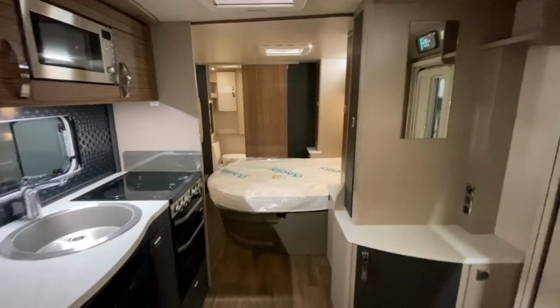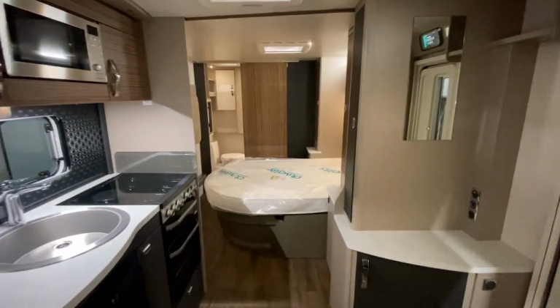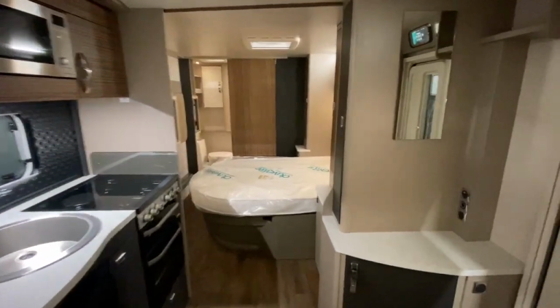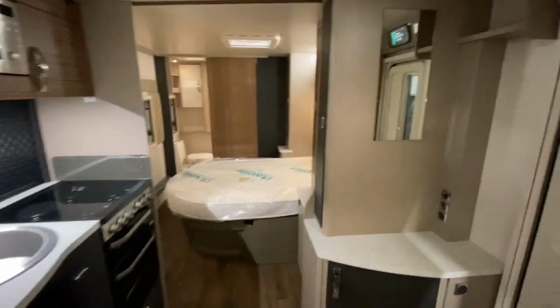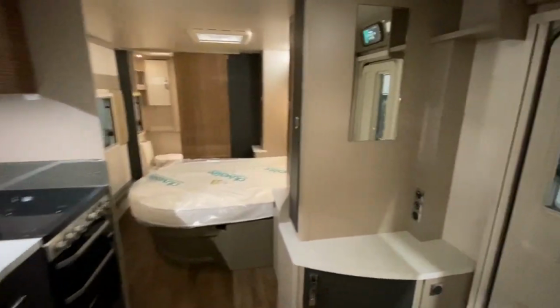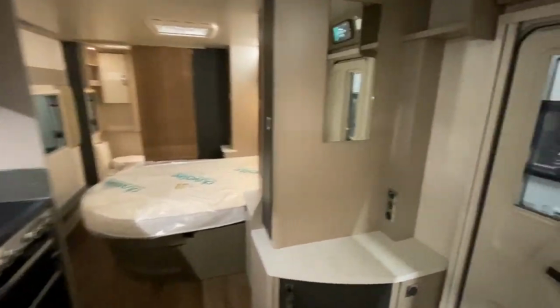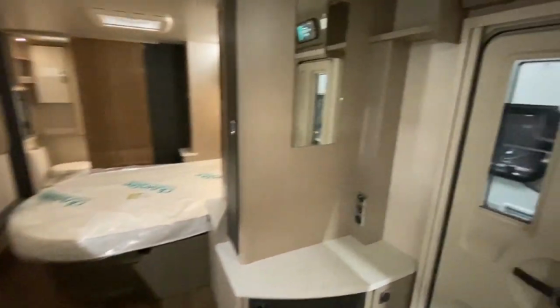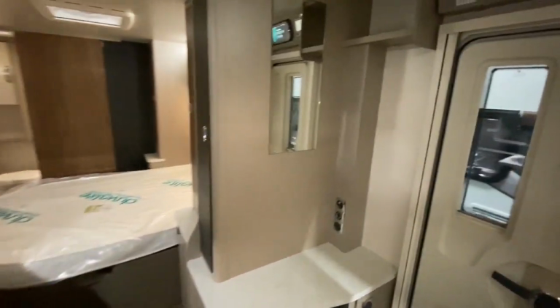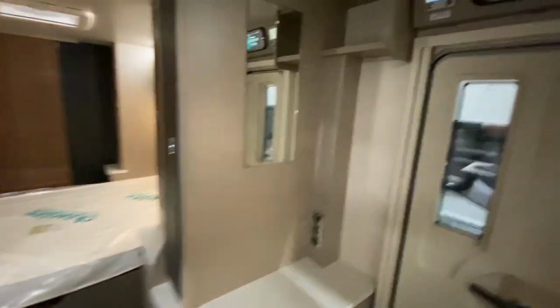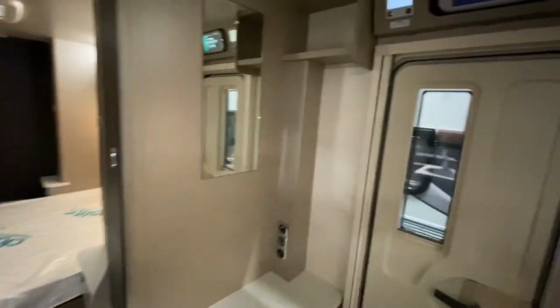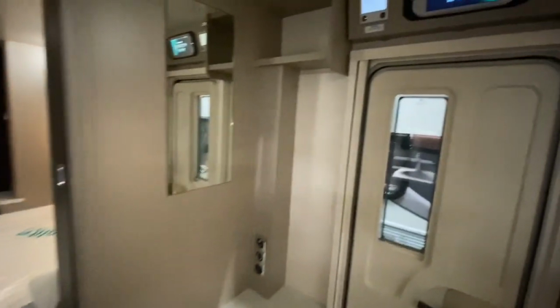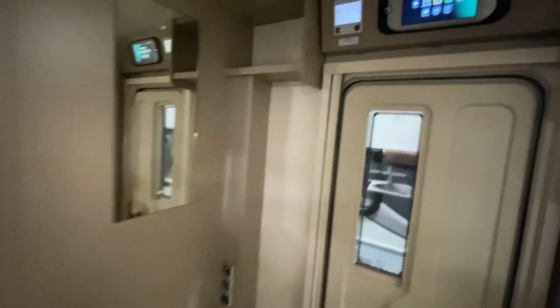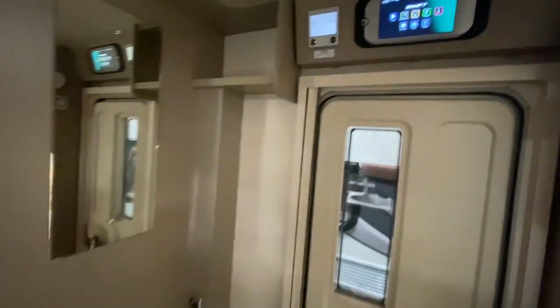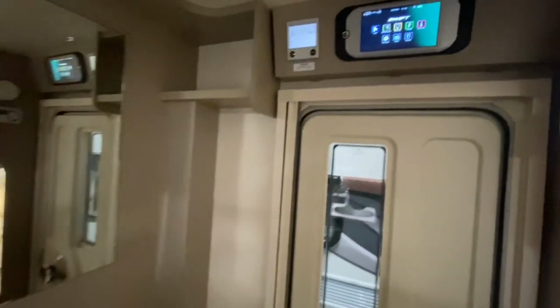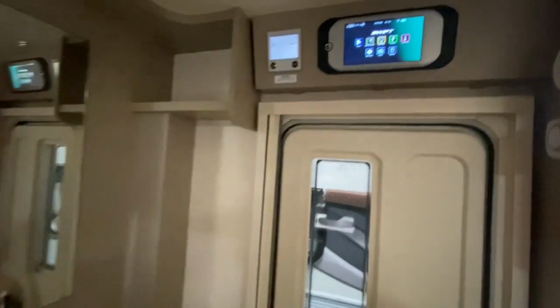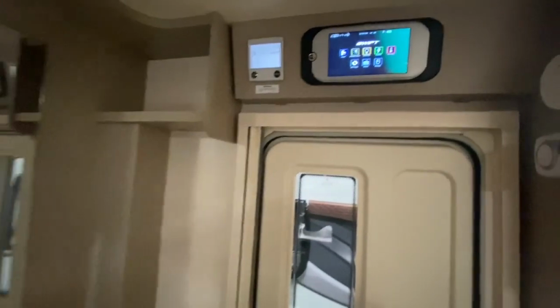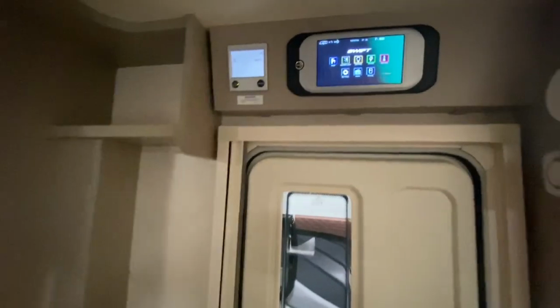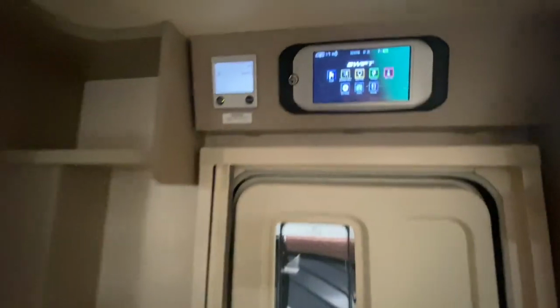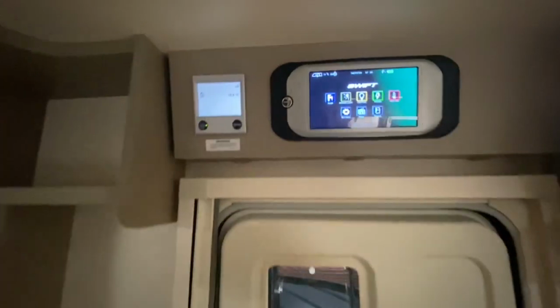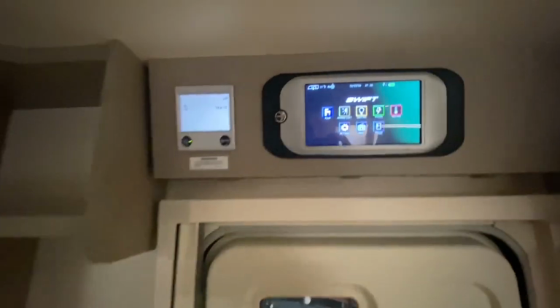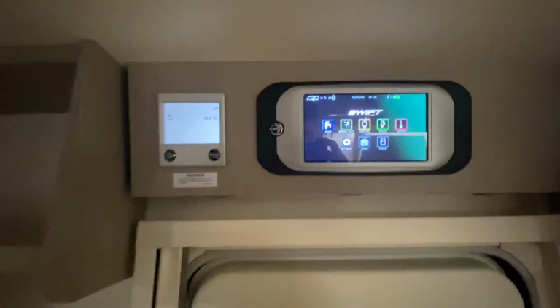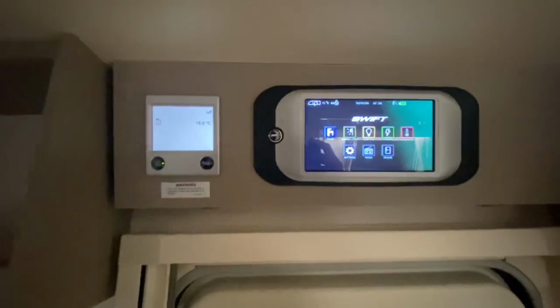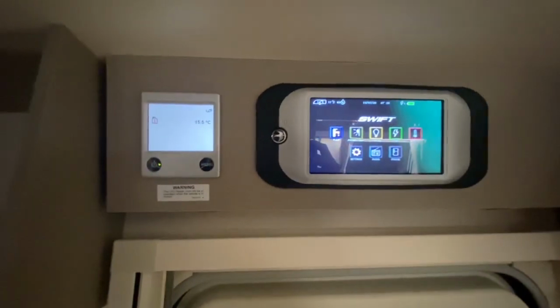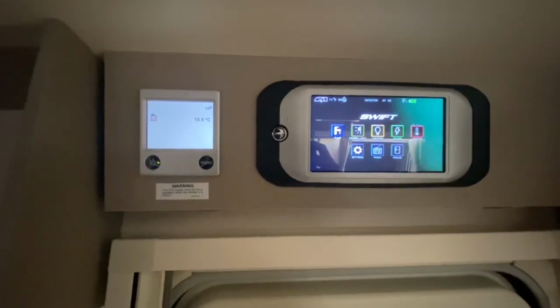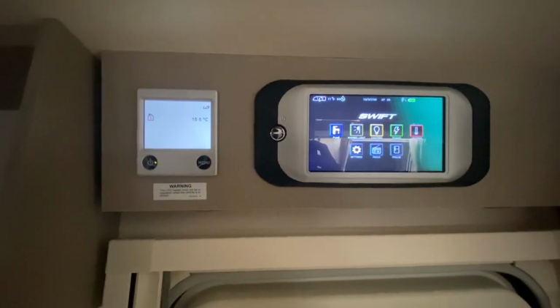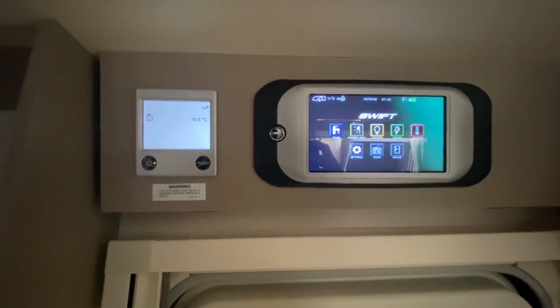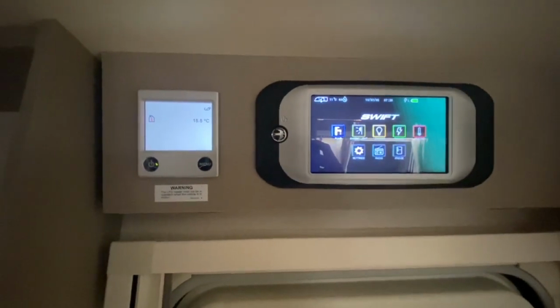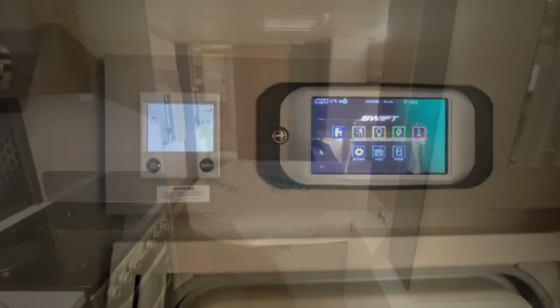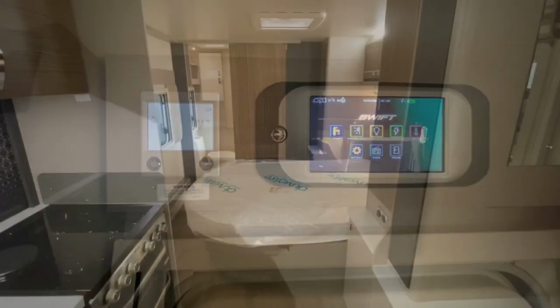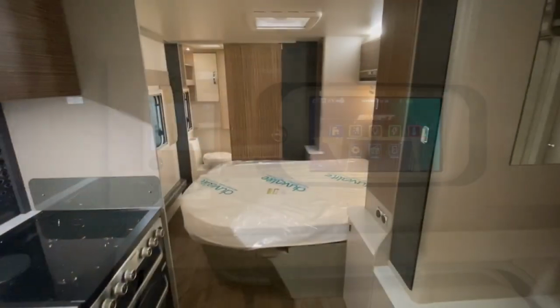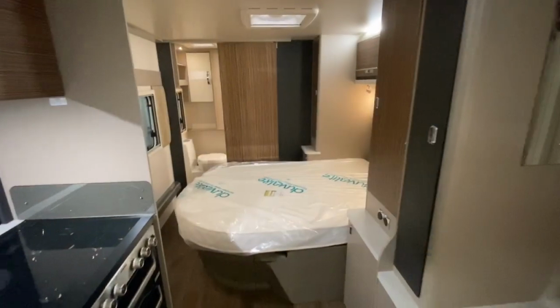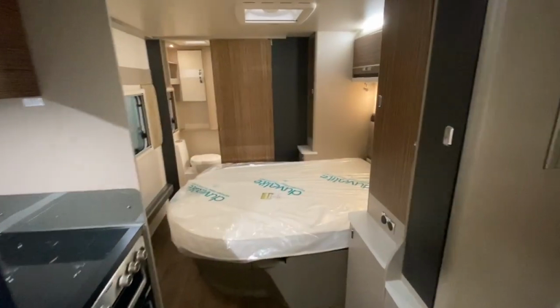Above the door we have the touch screen side of the caravan, which is located in the charging control panel — smartphone friendly — and the Alde heating control panel too.